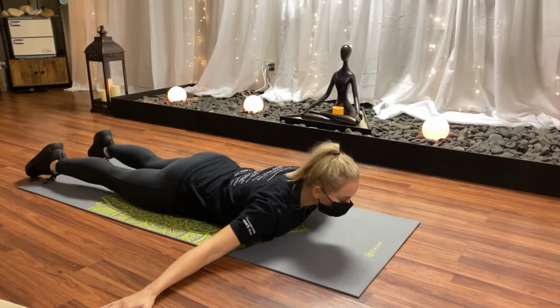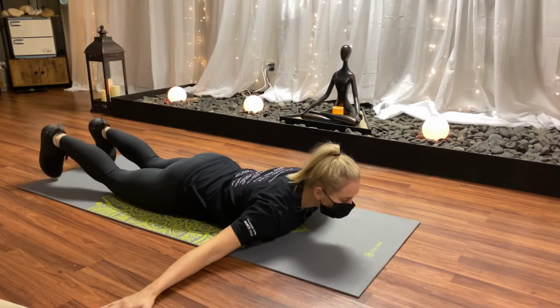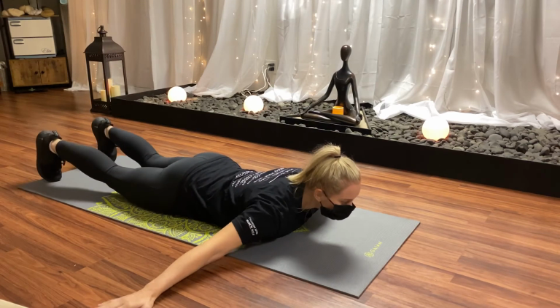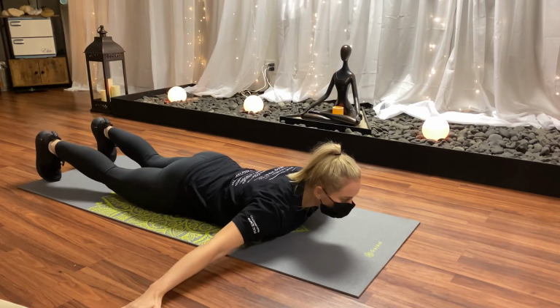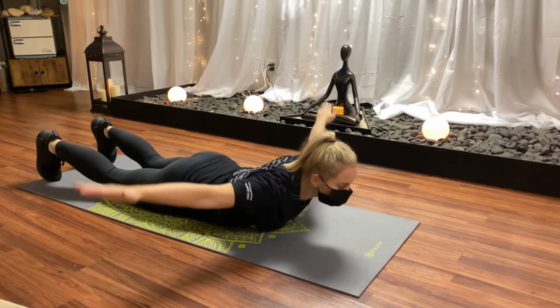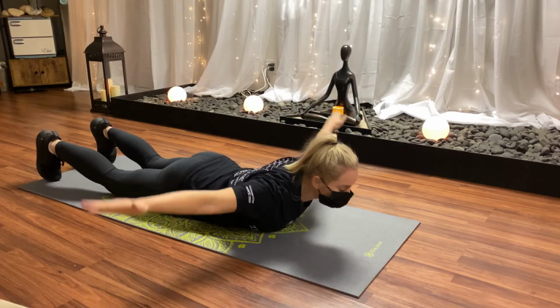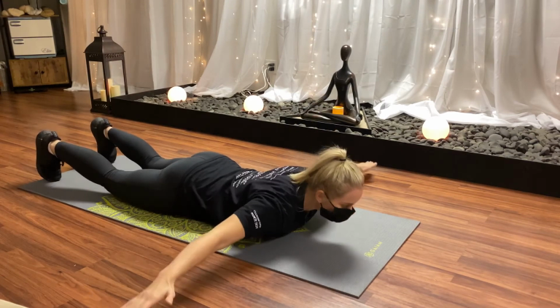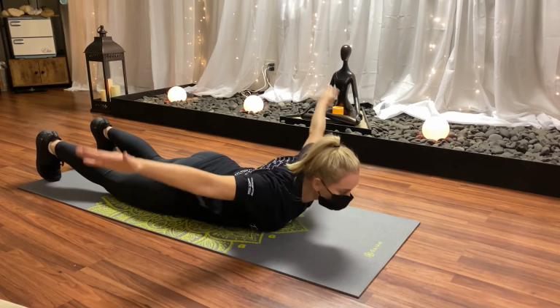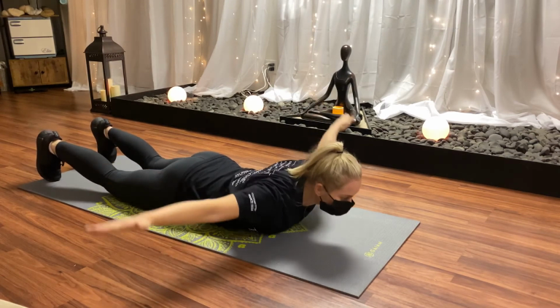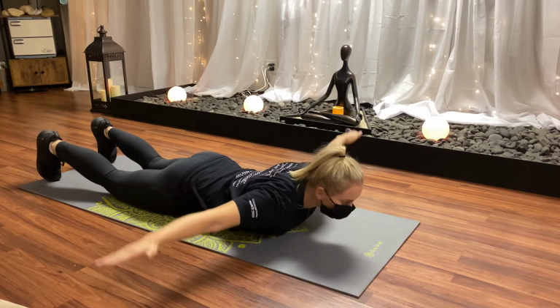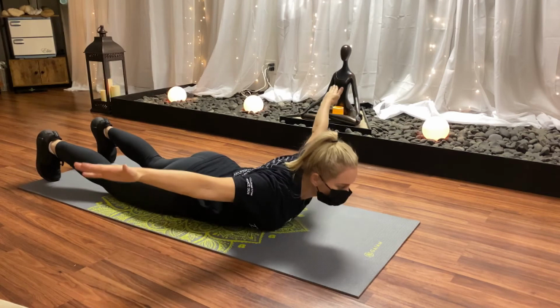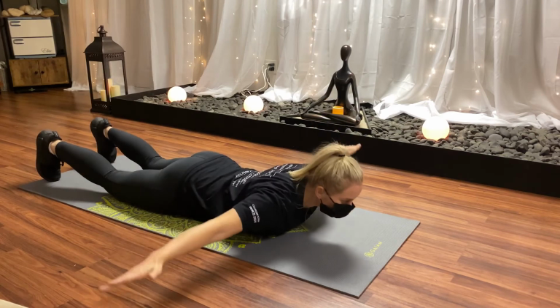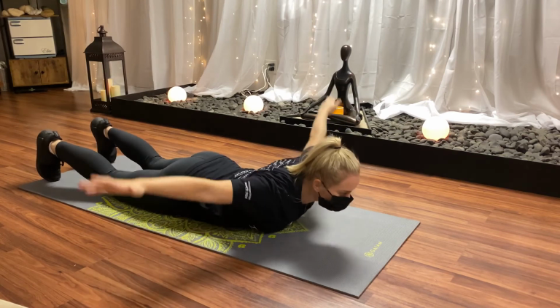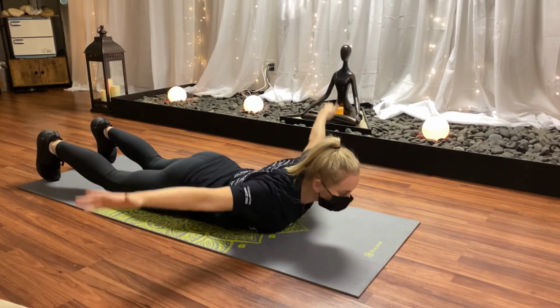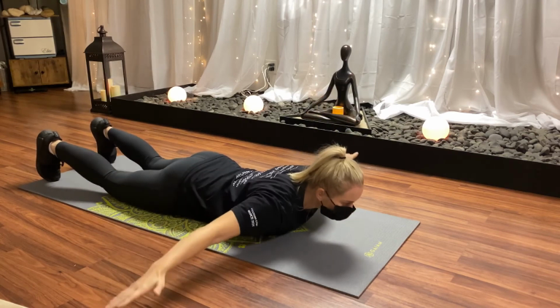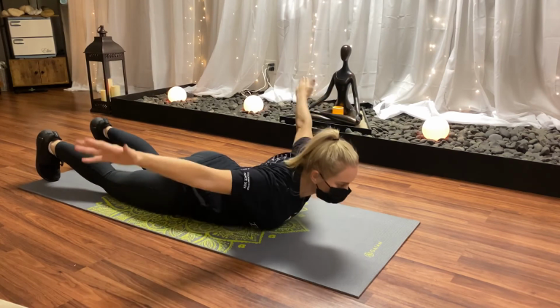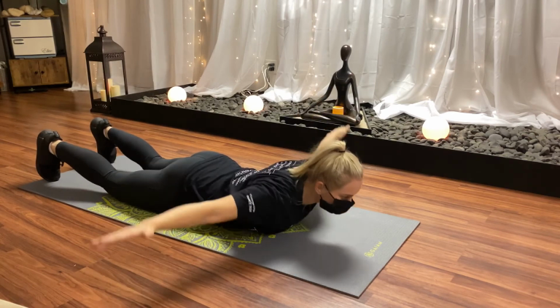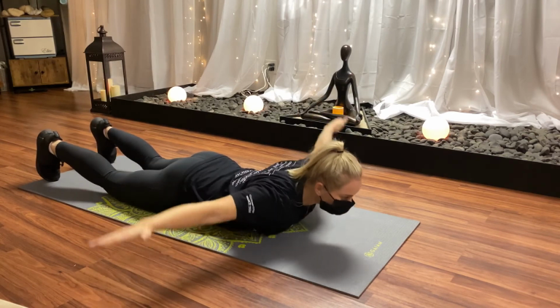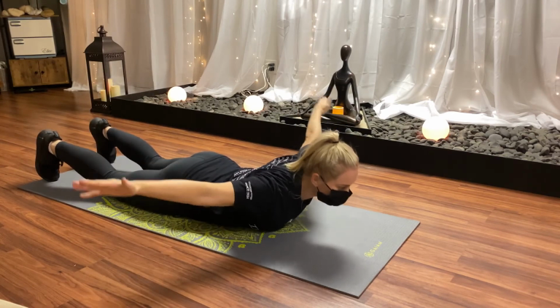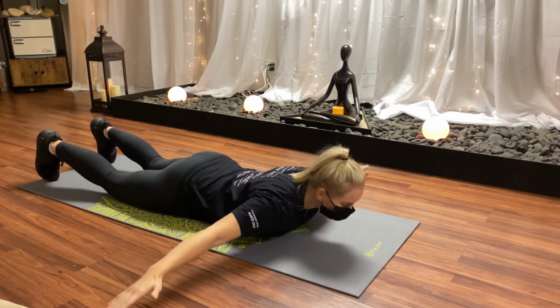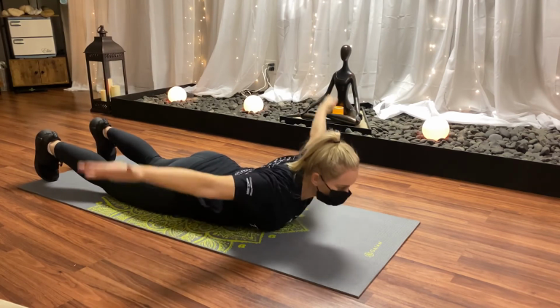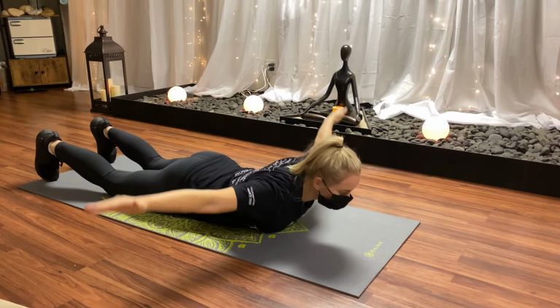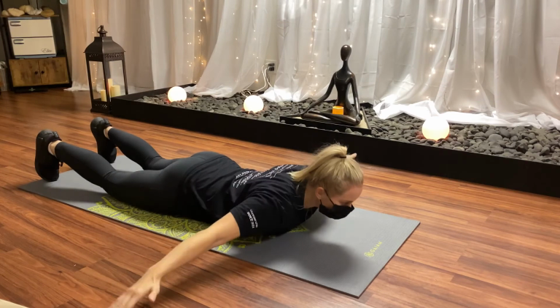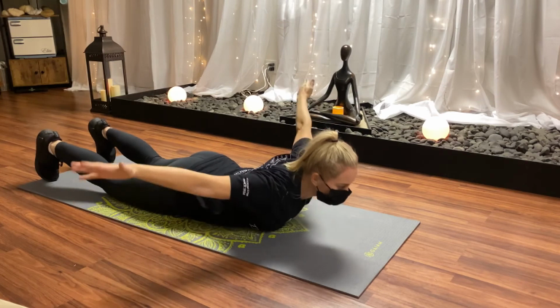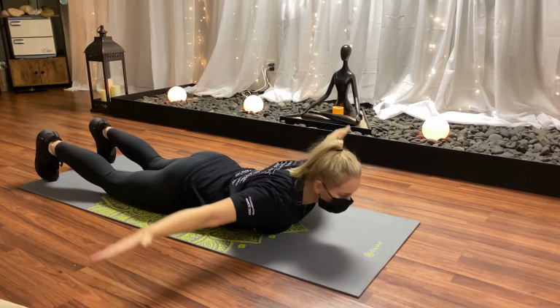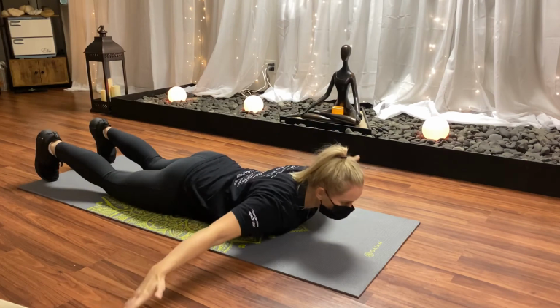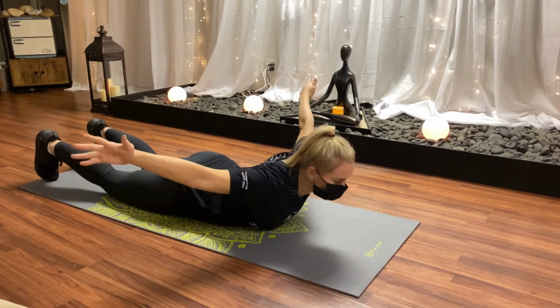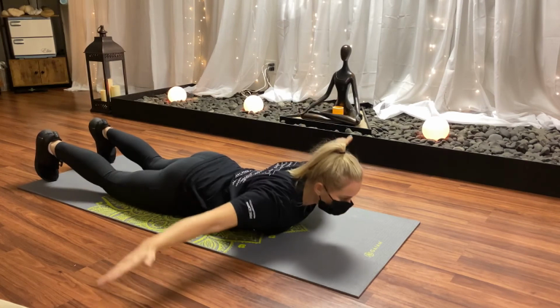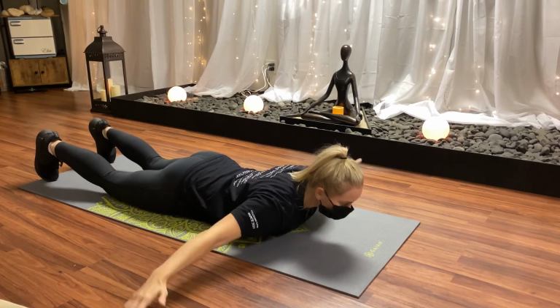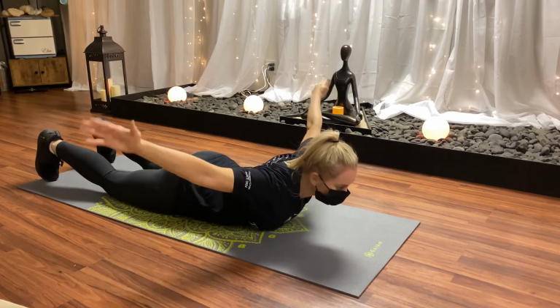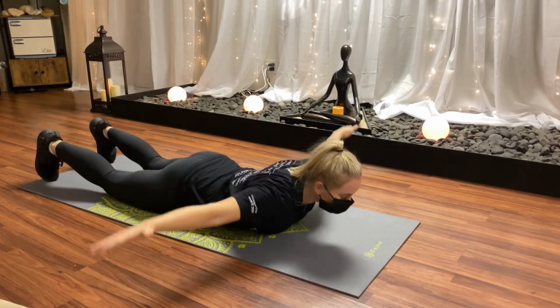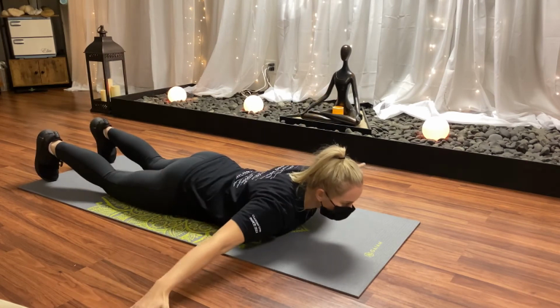Quick motions — notice I changed my feet. Back and forth like I'm flying. Palms are down.